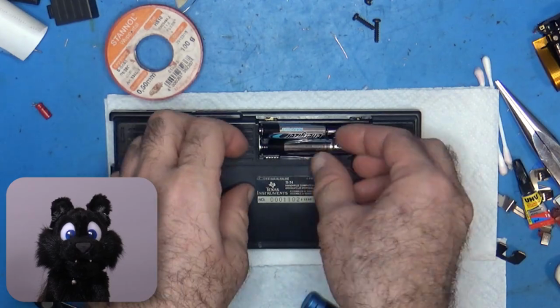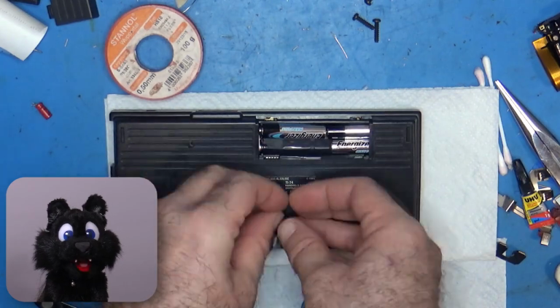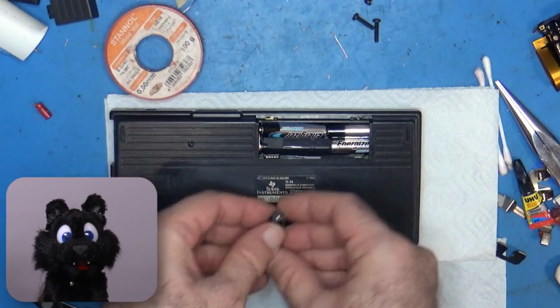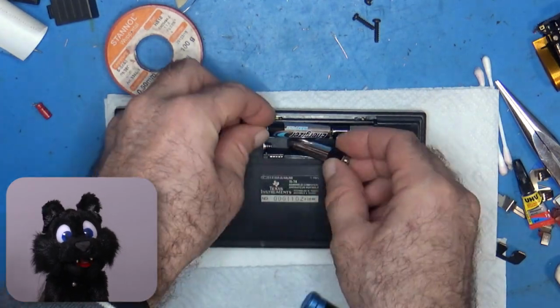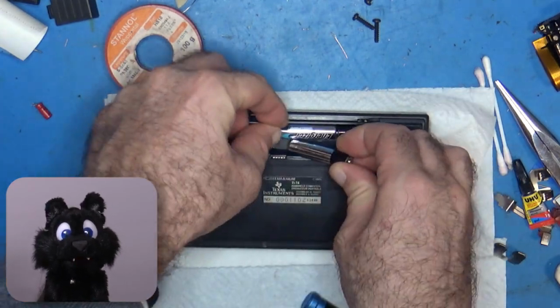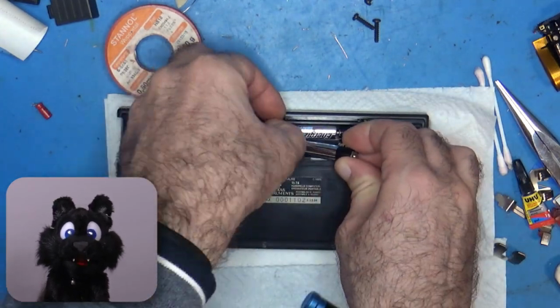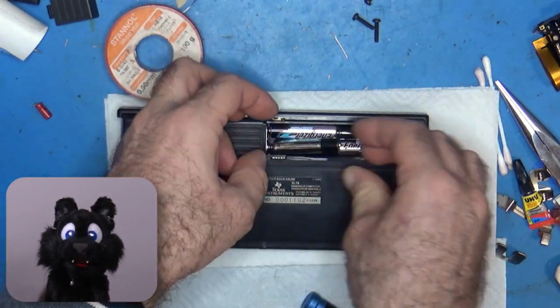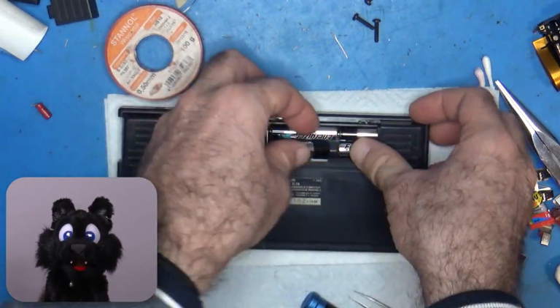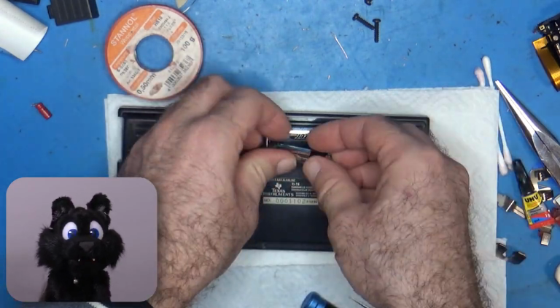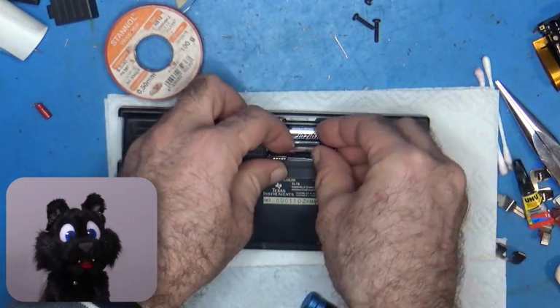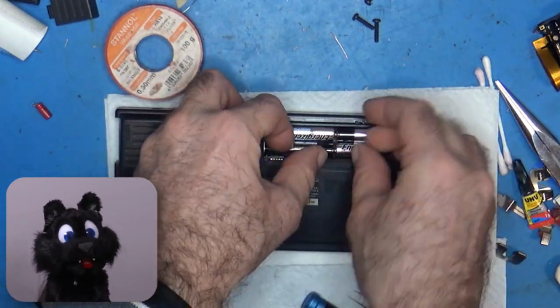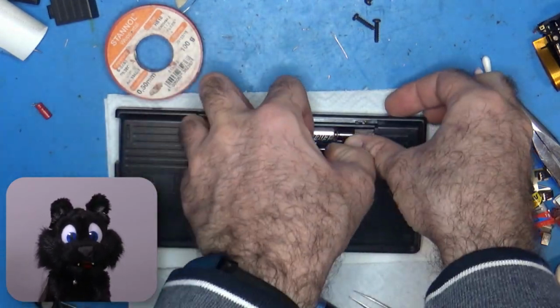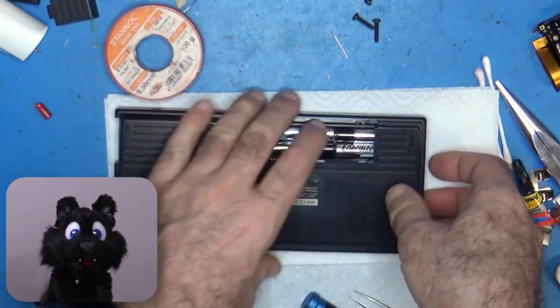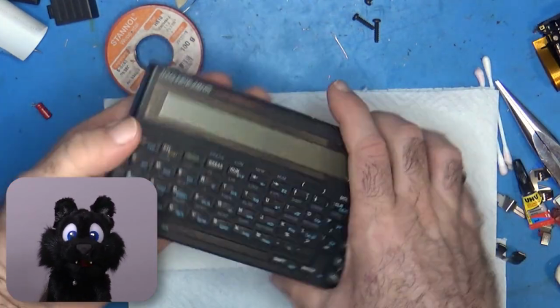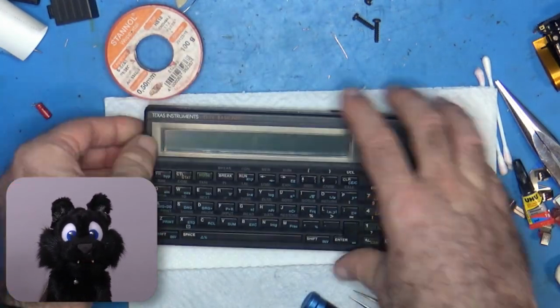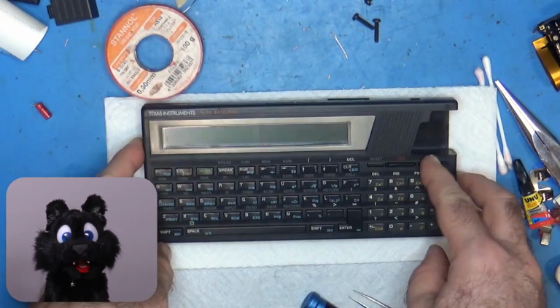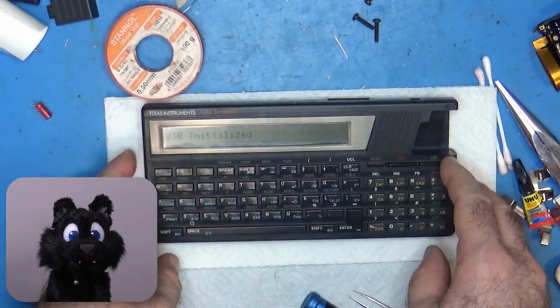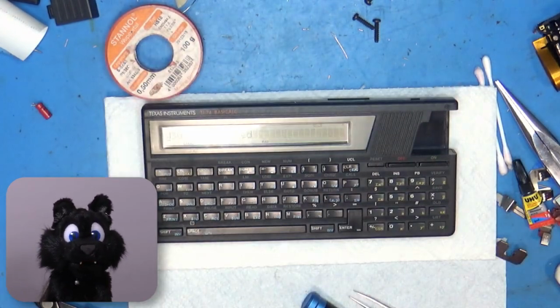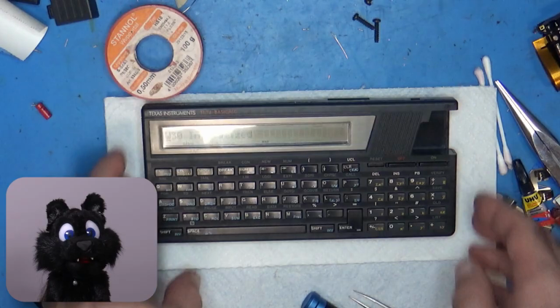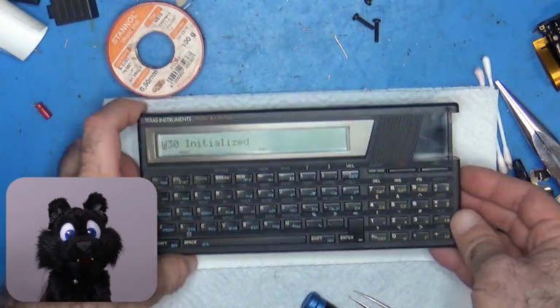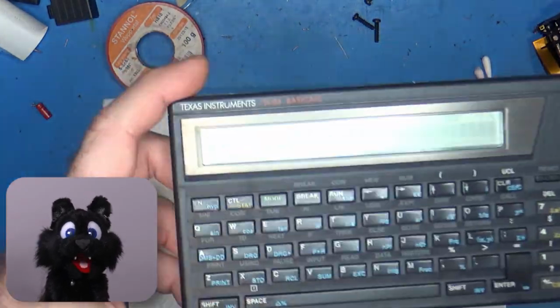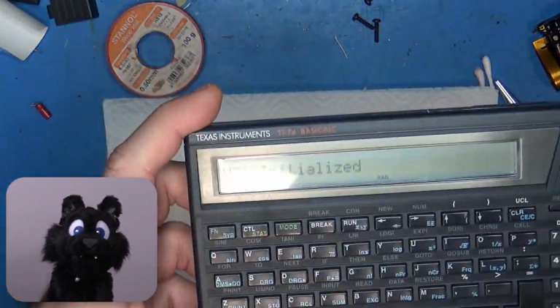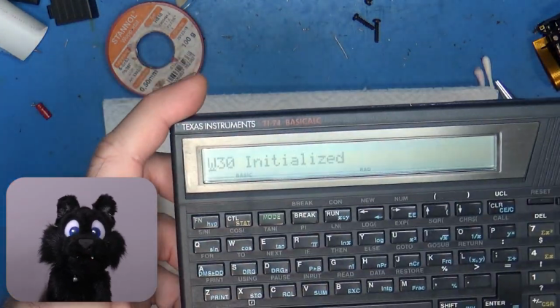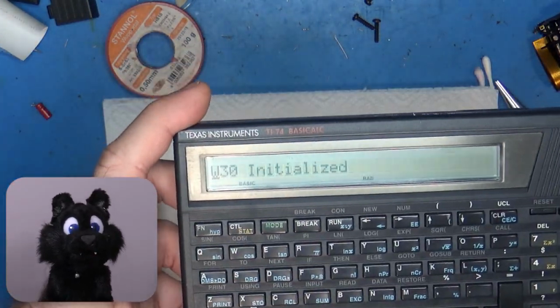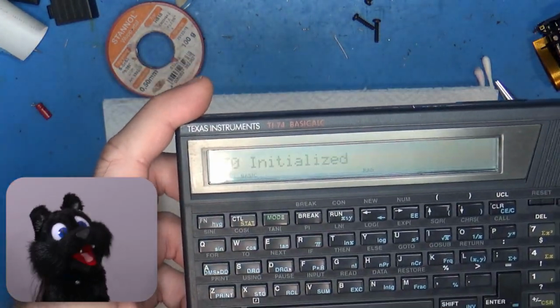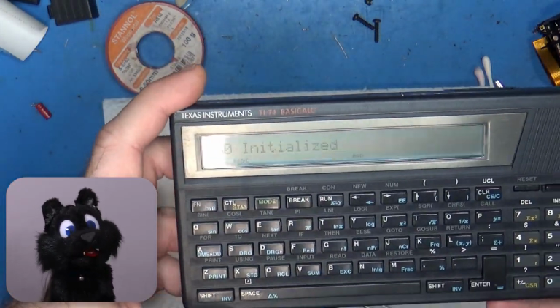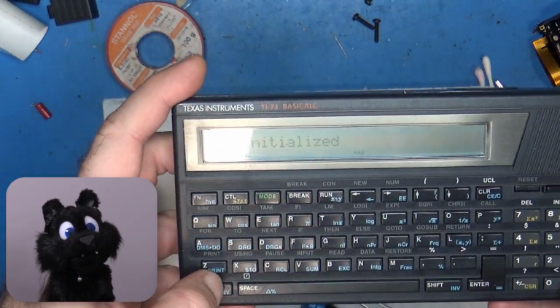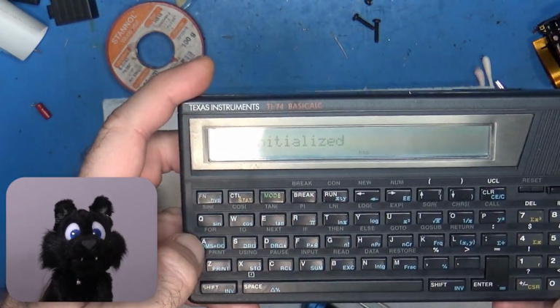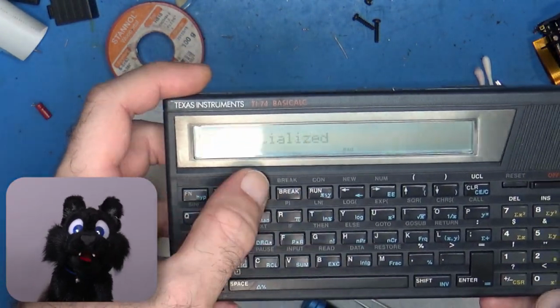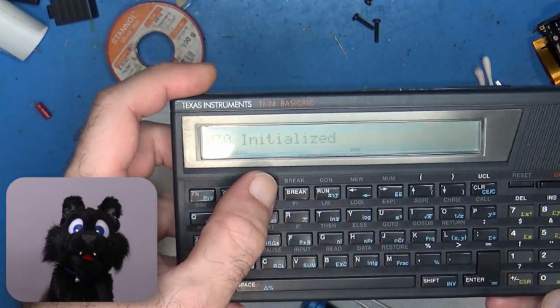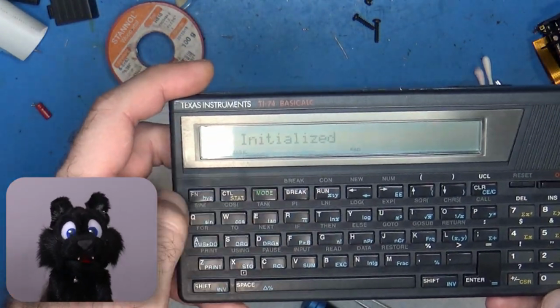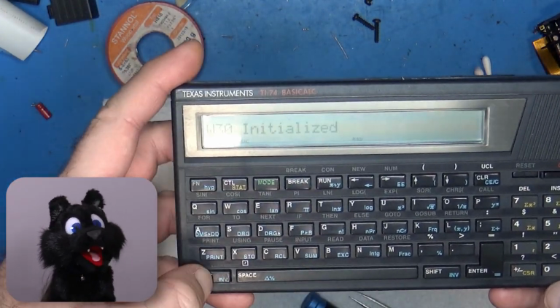After attaching the case again, I put in the four AAA batteries and give it a try. Yes! Works perfectly.